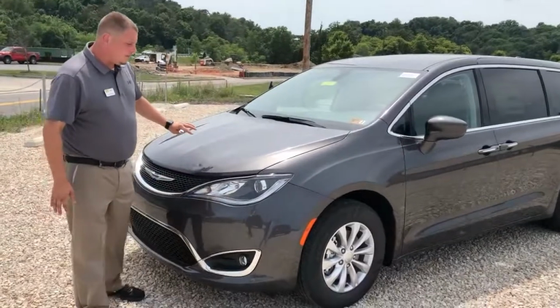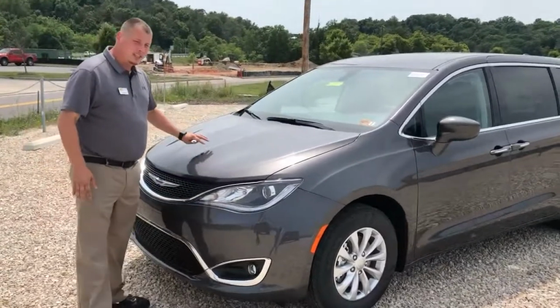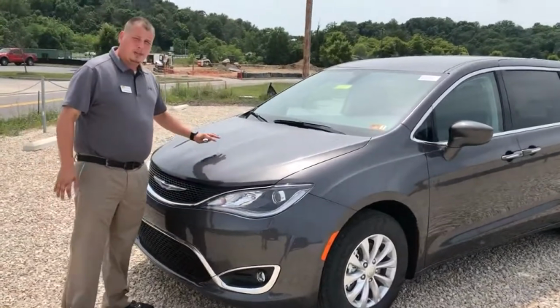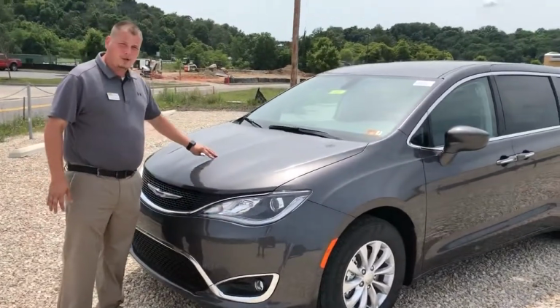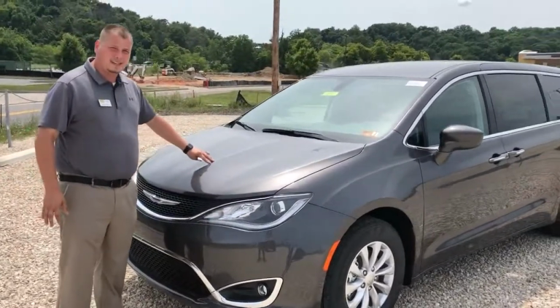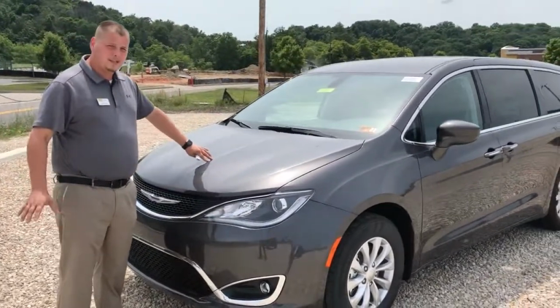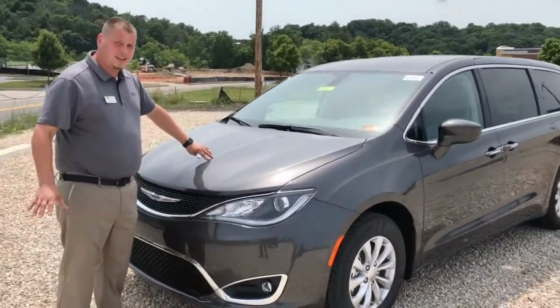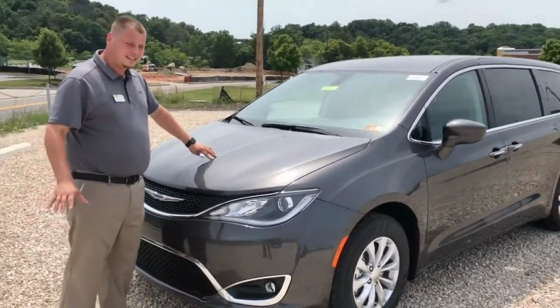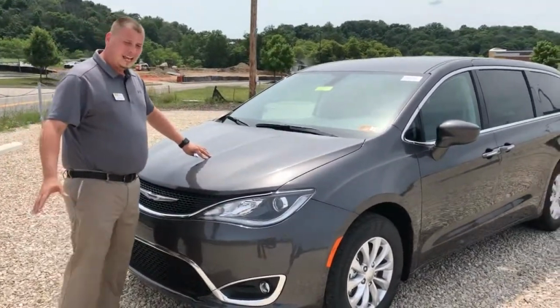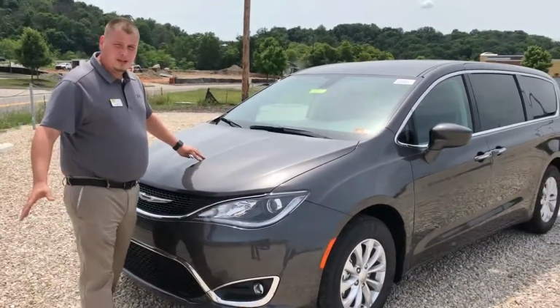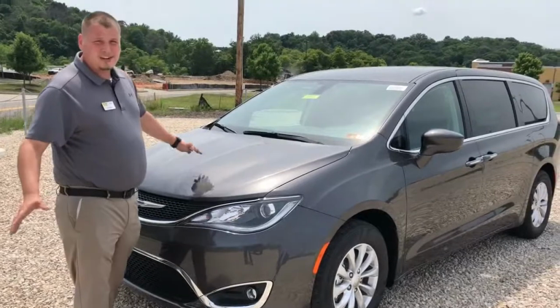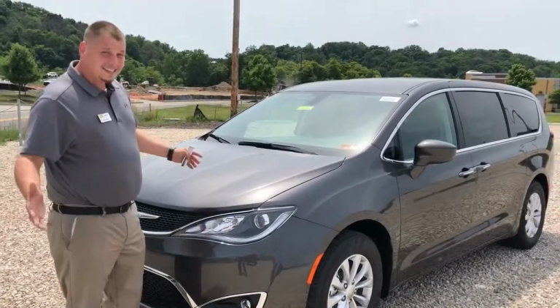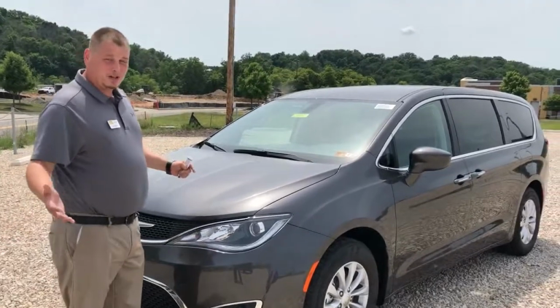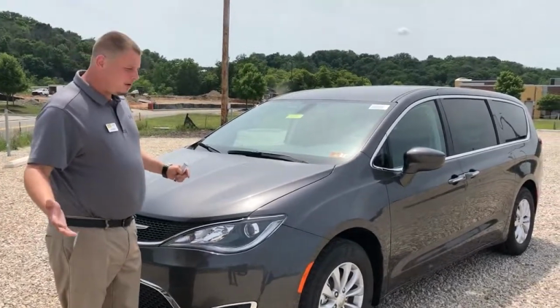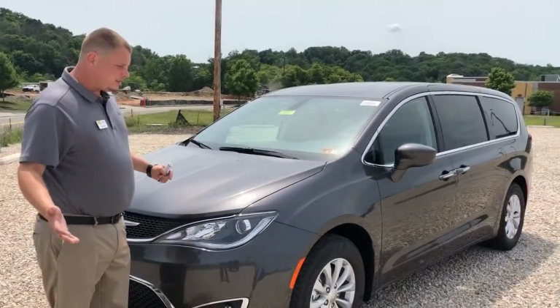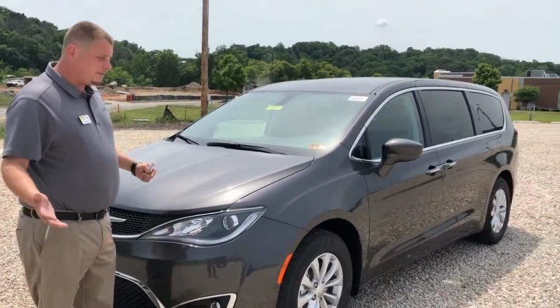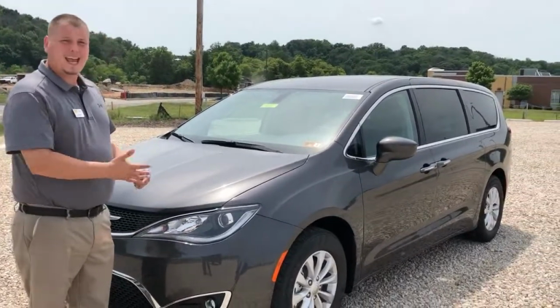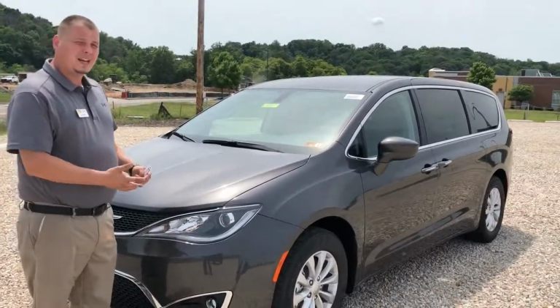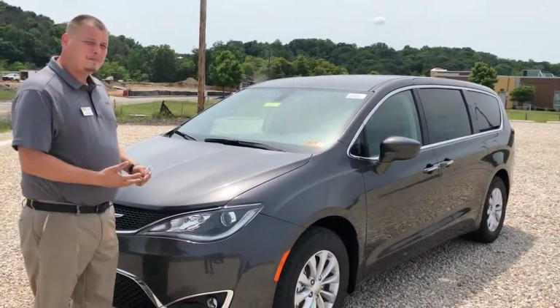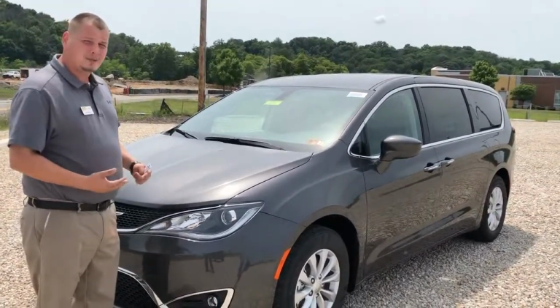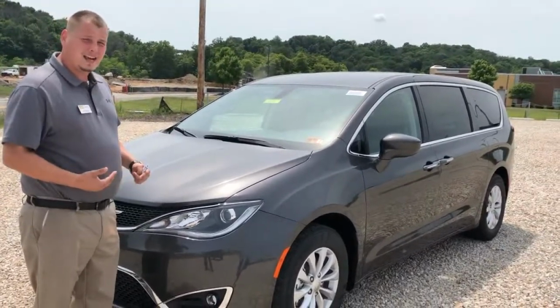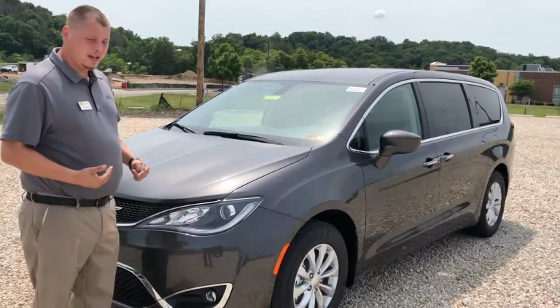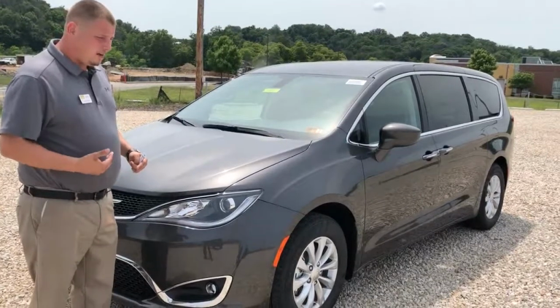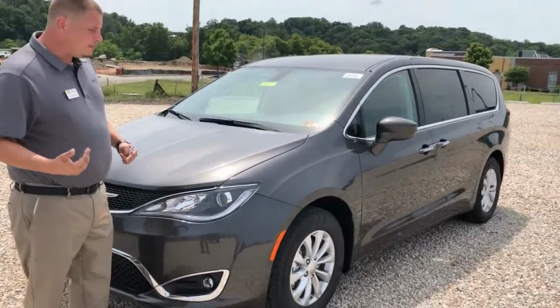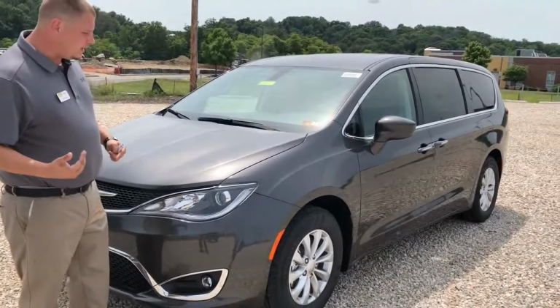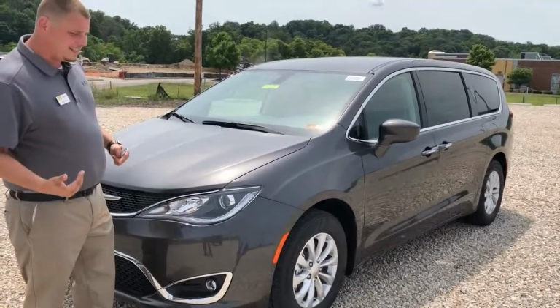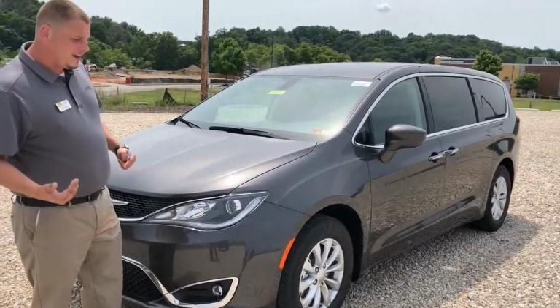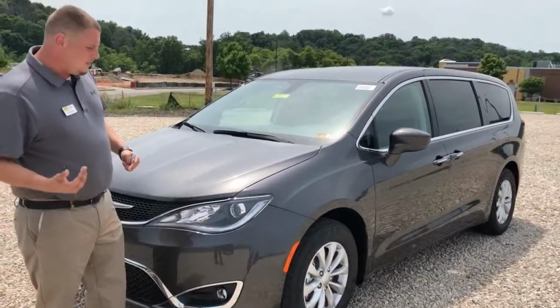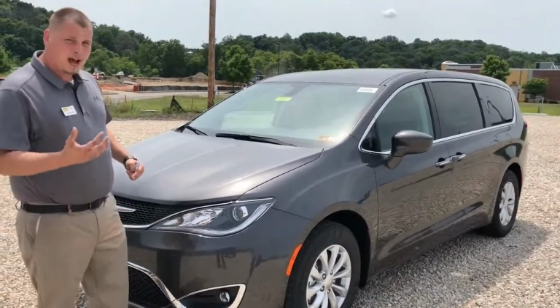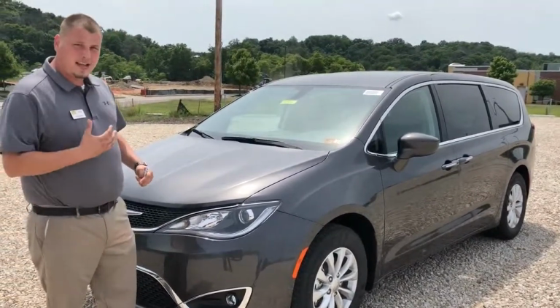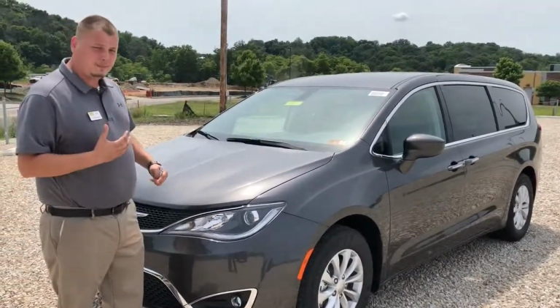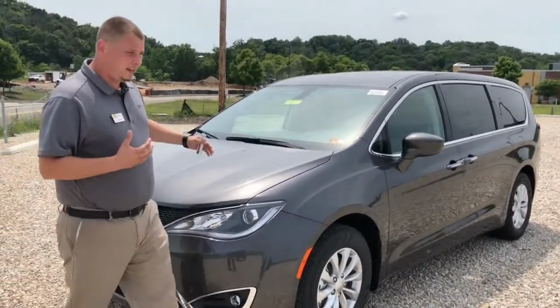Now the vehicle is equipped with a 3.6 liter Pentastar V6 capable of about 287 horsepower, while still delivering up to 28 miles per gallon highway. Phenomenal statistics there.